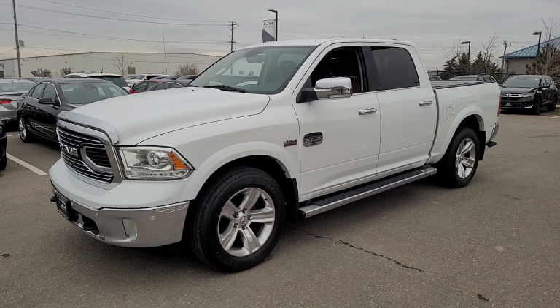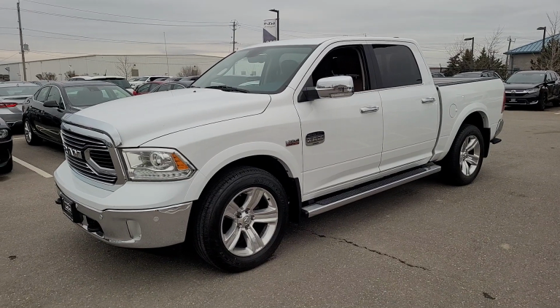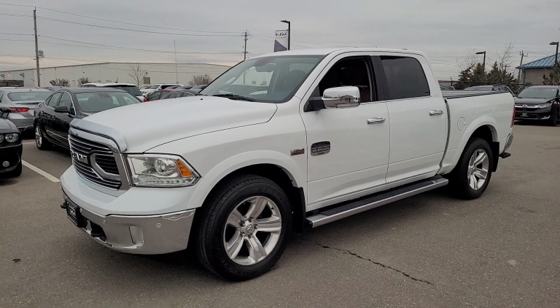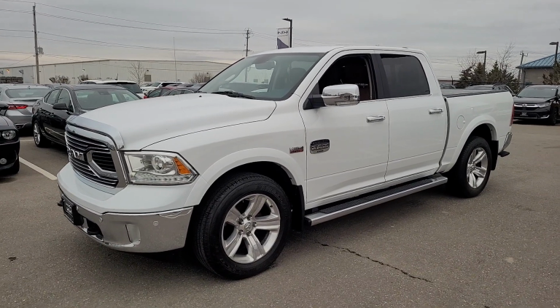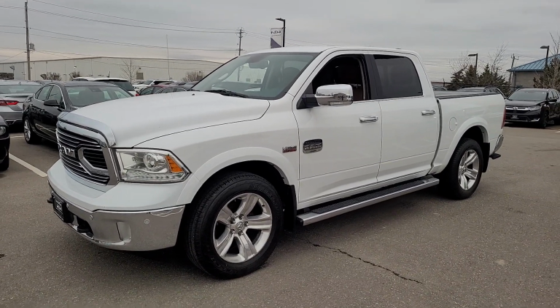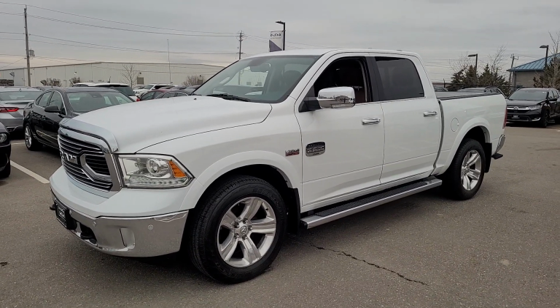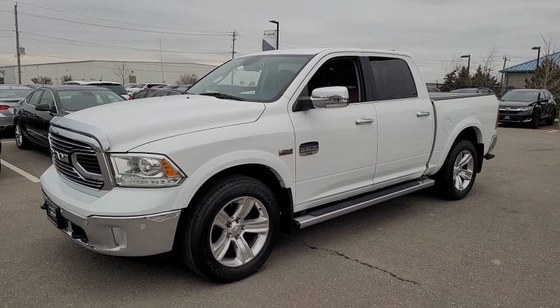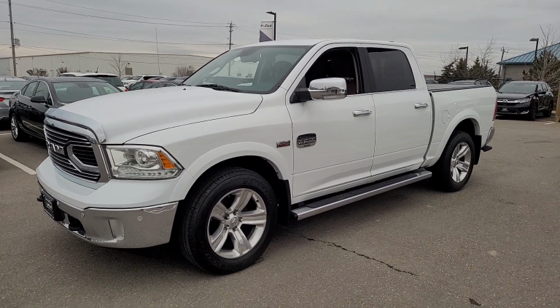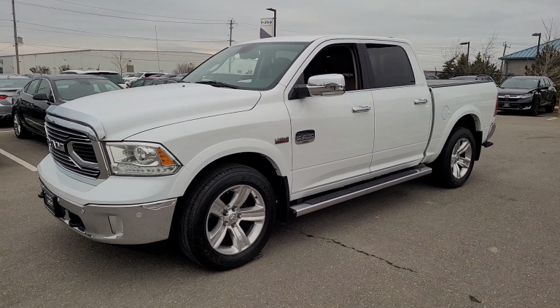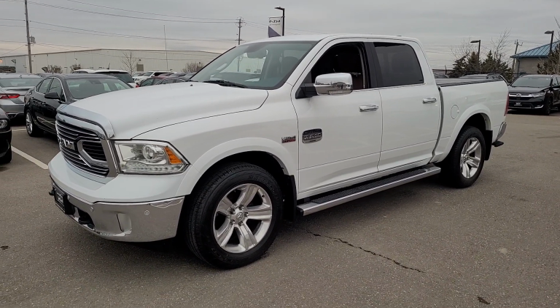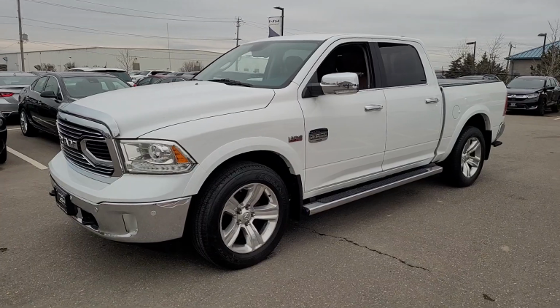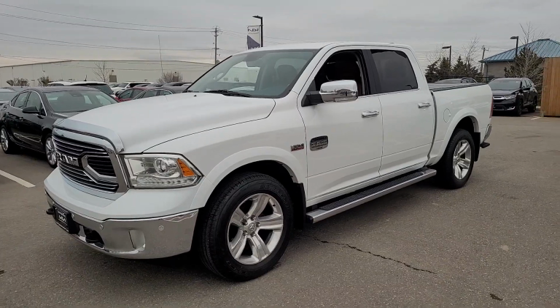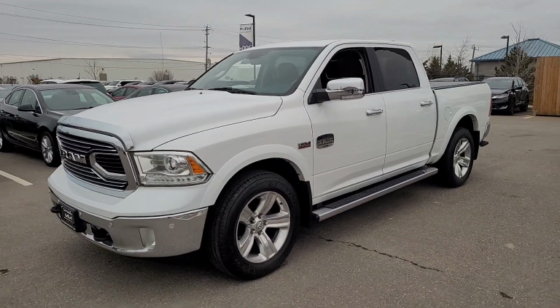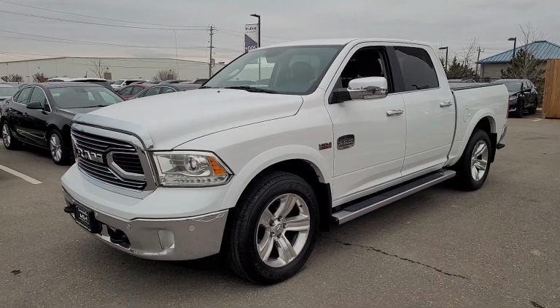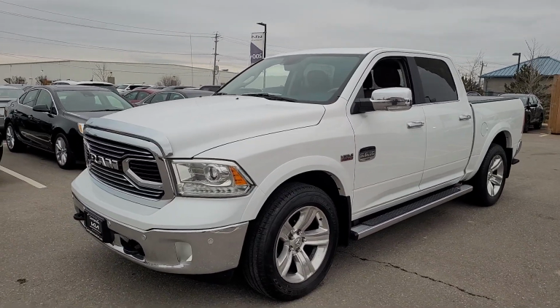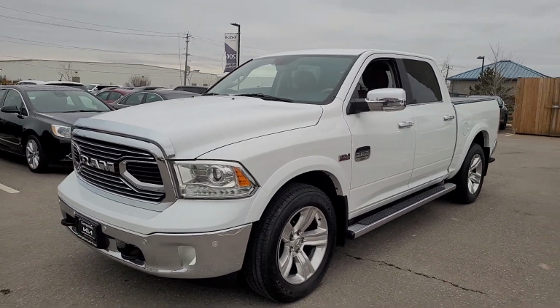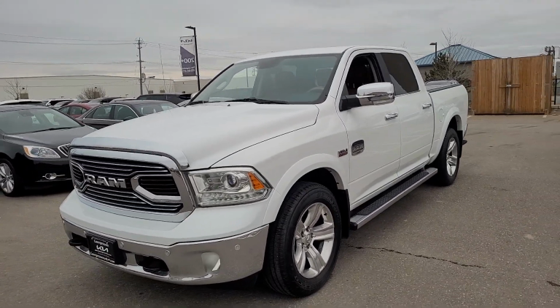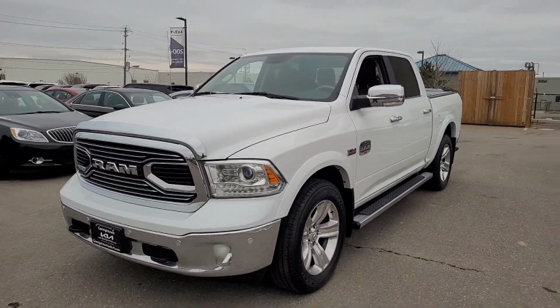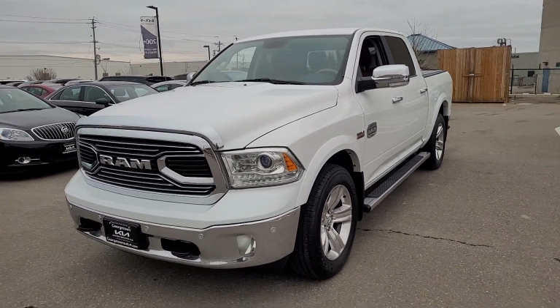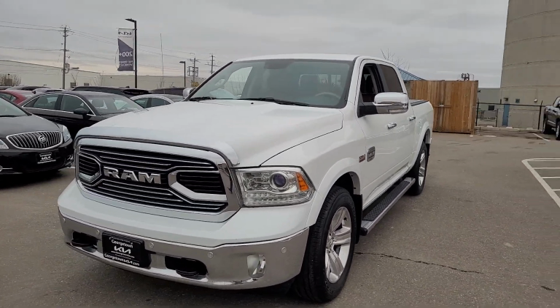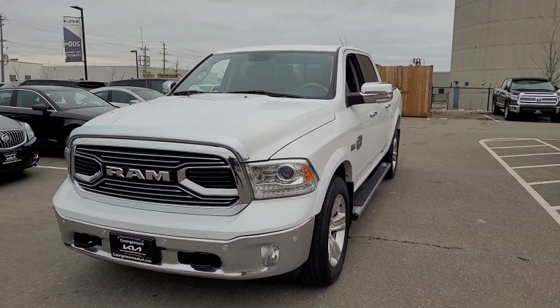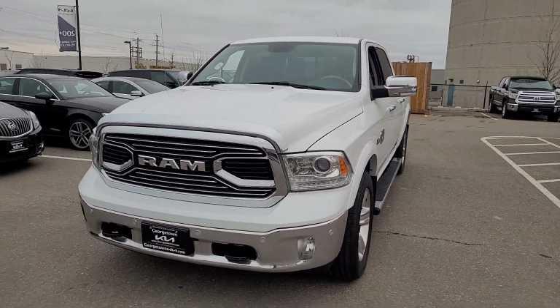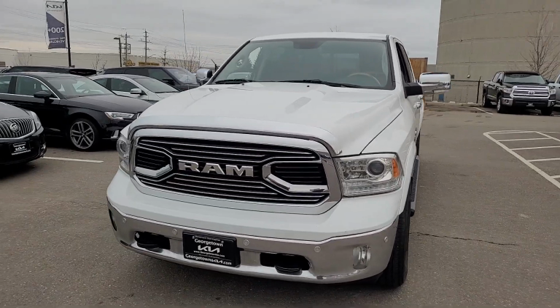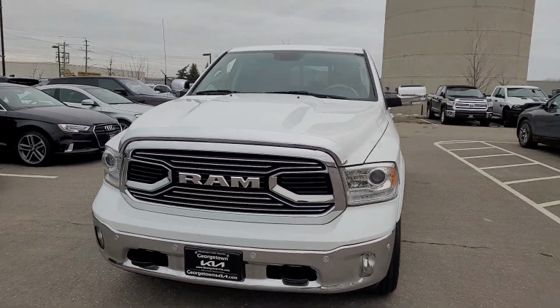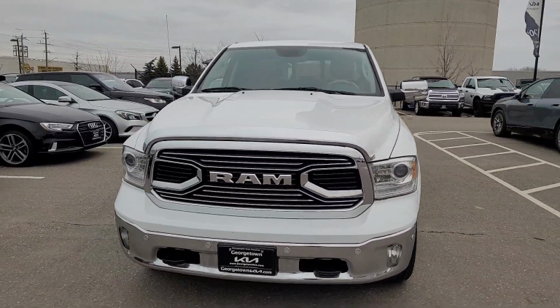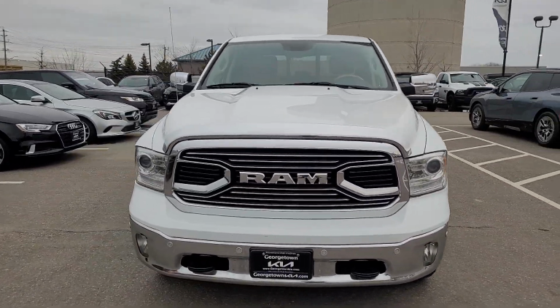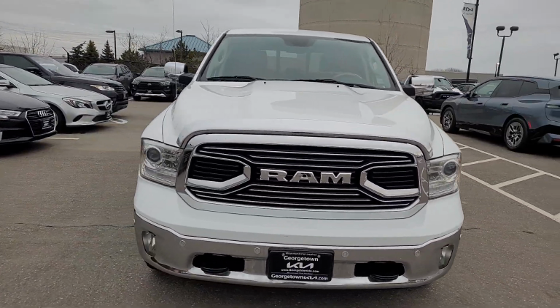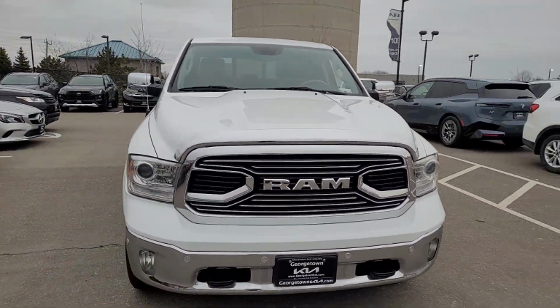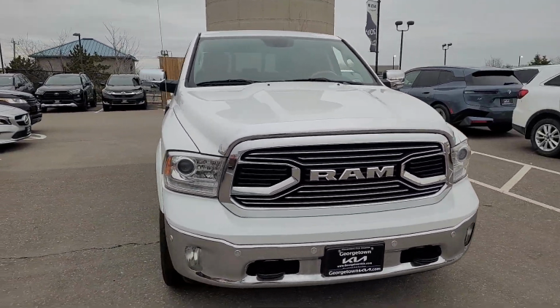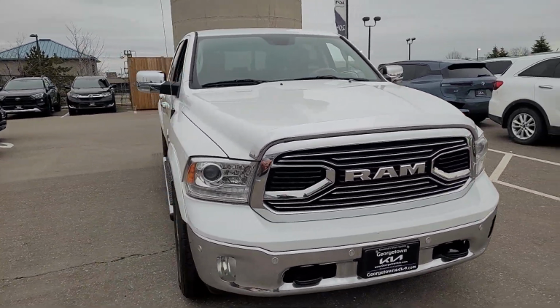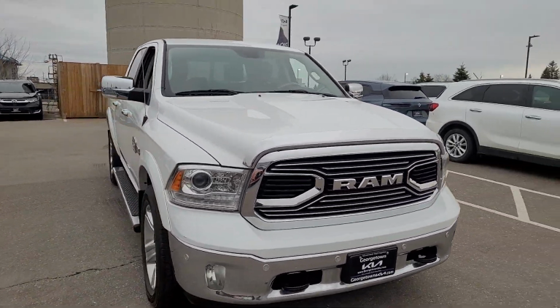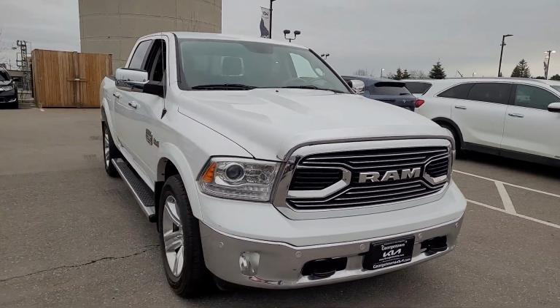Hey Jason, it's Marcus here from Georgetown Kia. I got your inquiry for this beautiful 2017 Ram Longhorn. This one was recently traded into us by its previous owner.